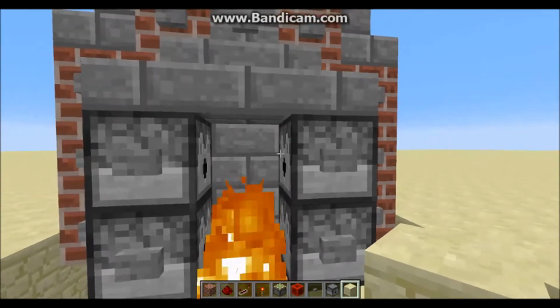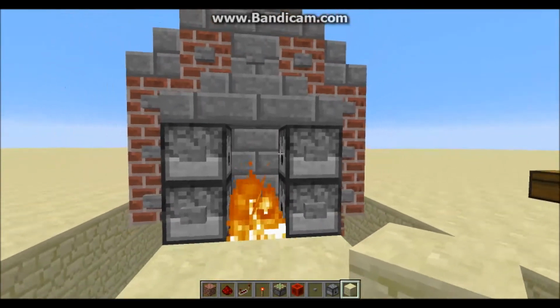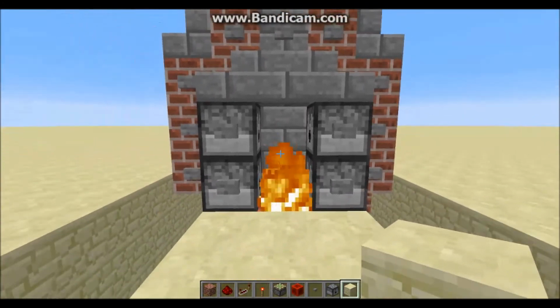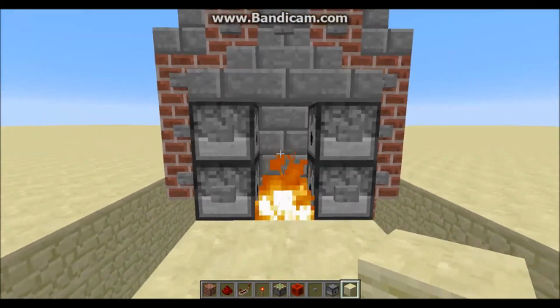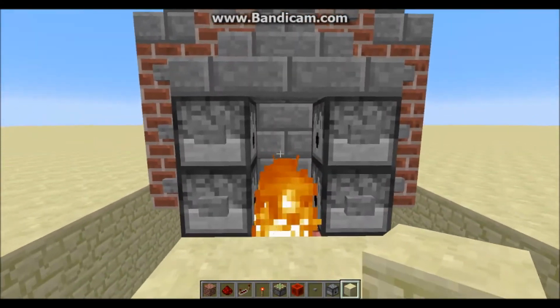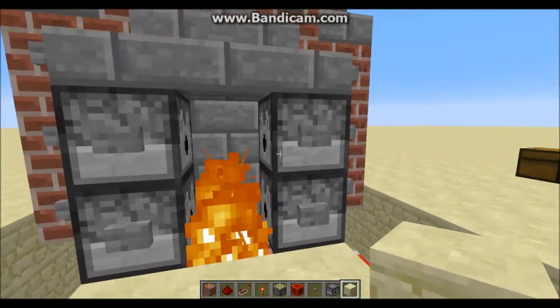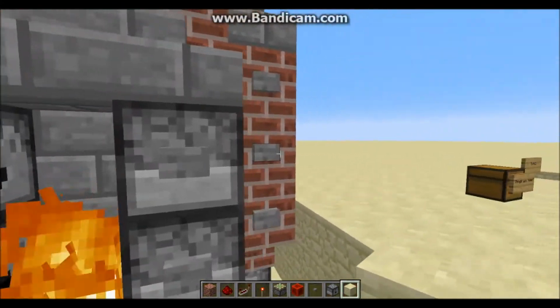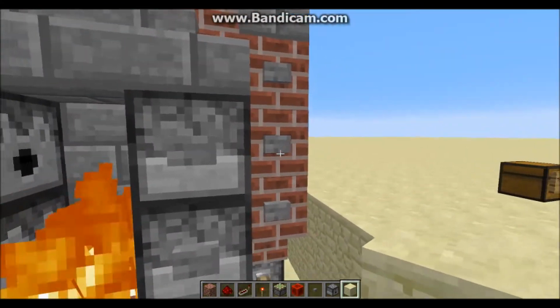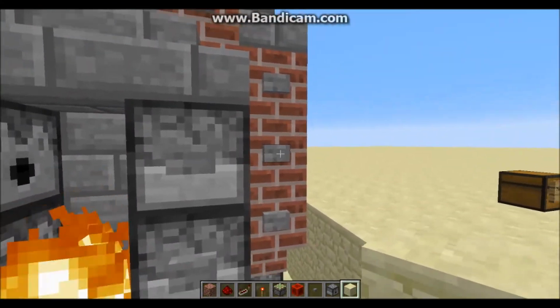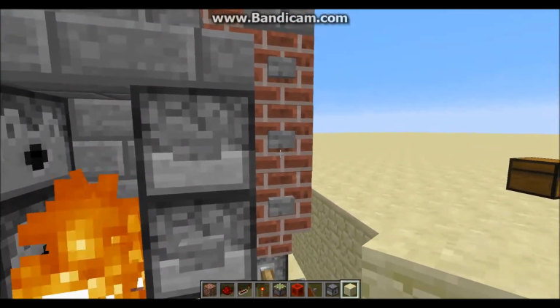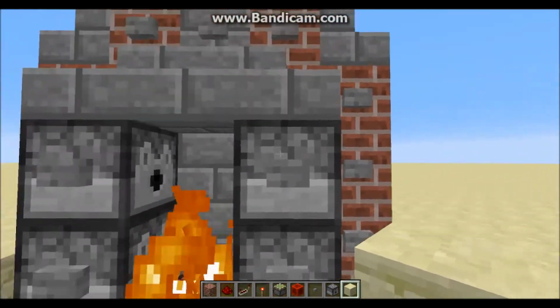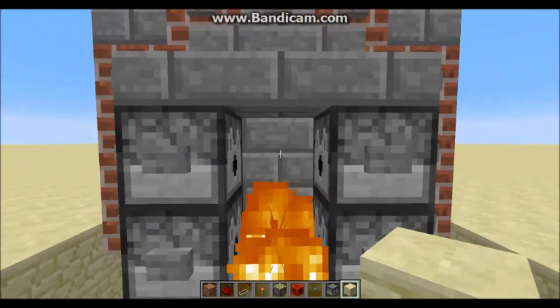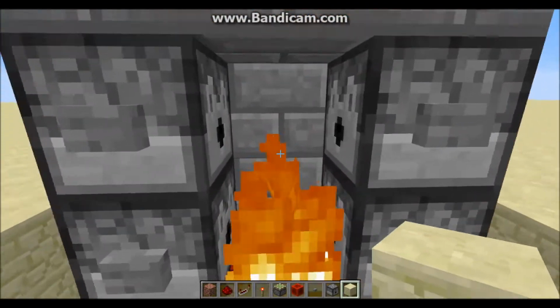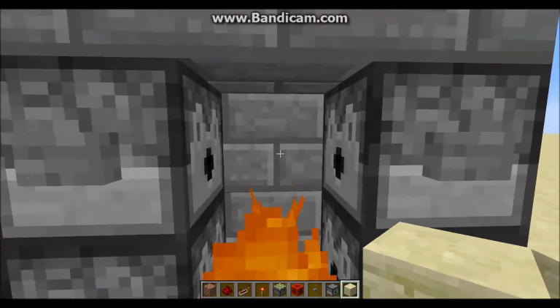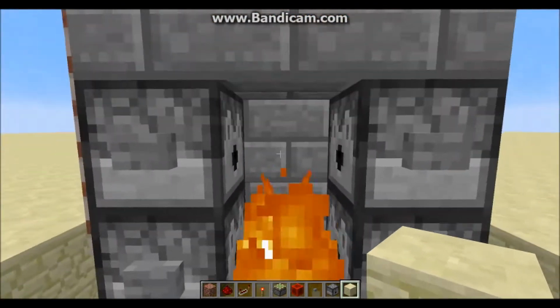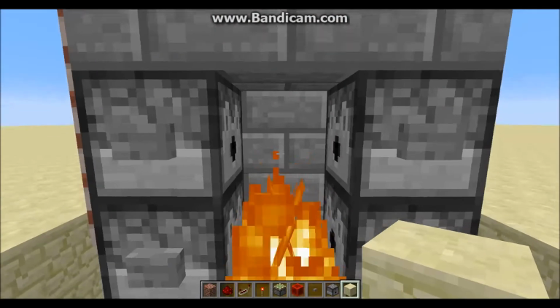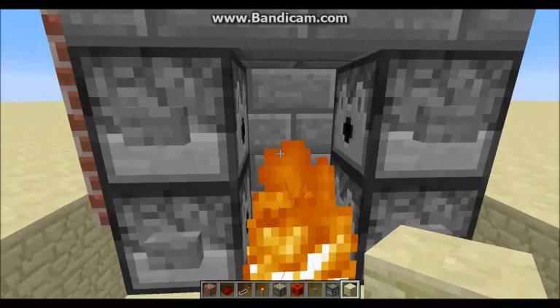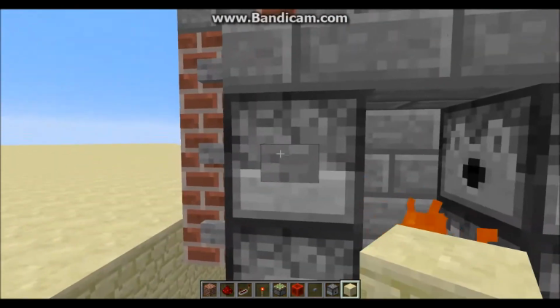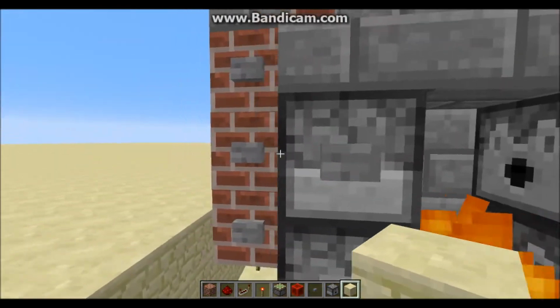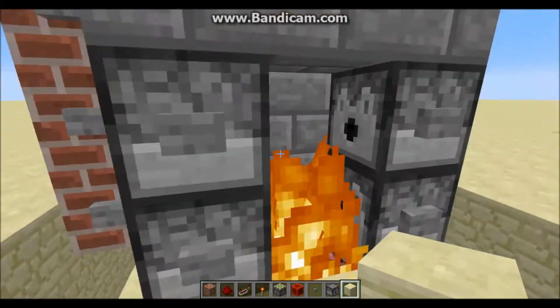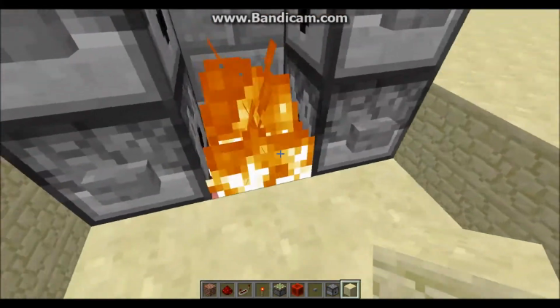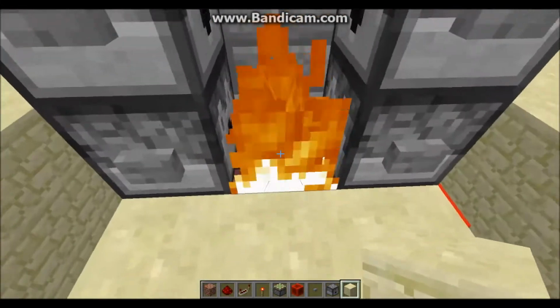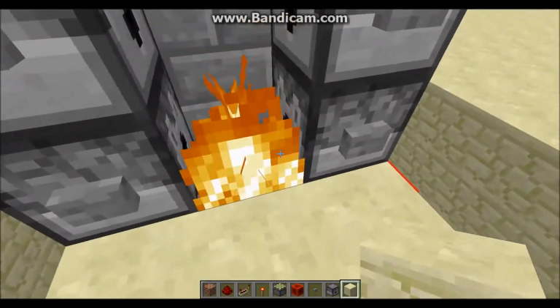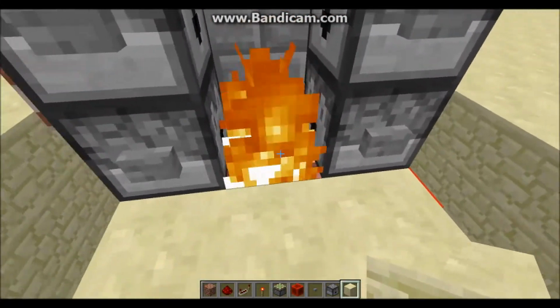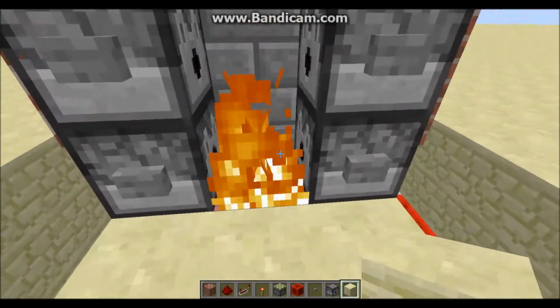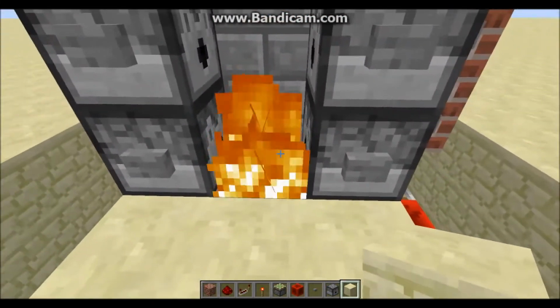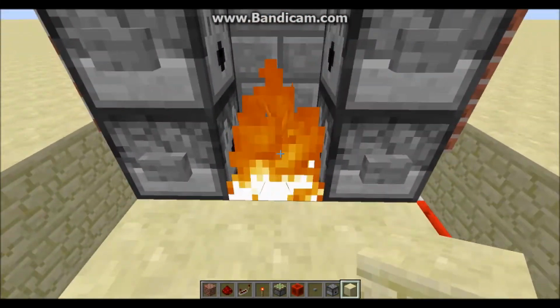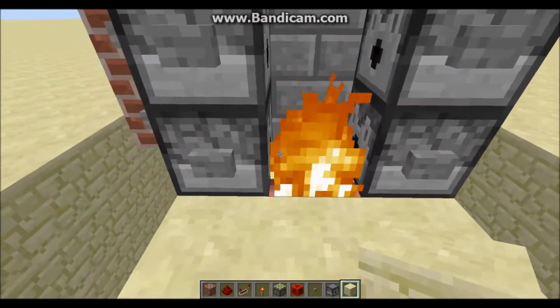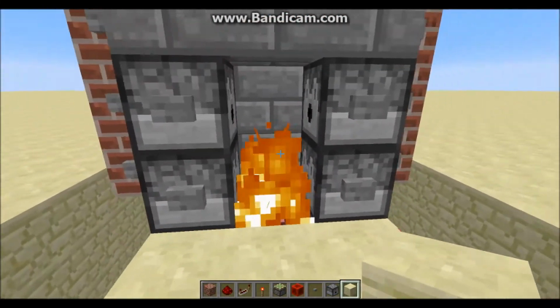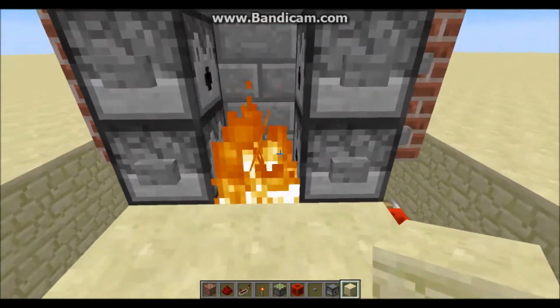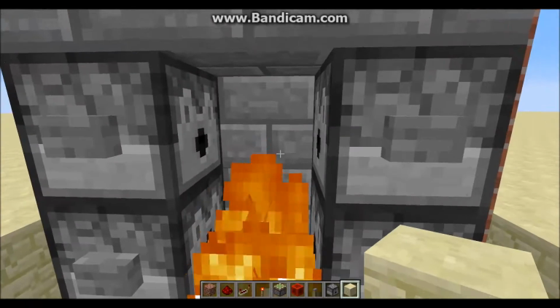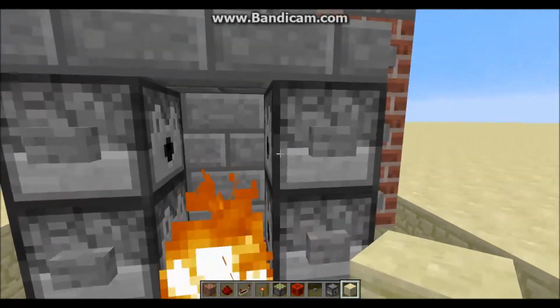So basically what this design does: whenever you press this button, it's located over here, this back wall will fold into itself, and then this fire here will be extinguished for about five seconds, allowing you to pass through.